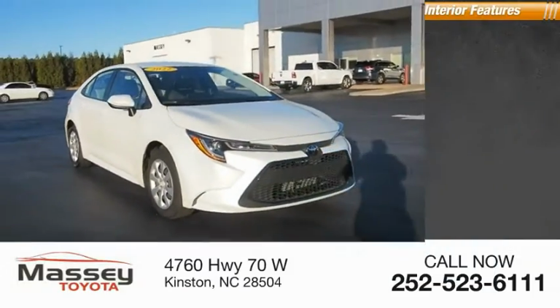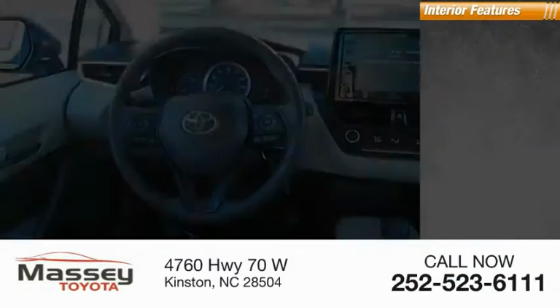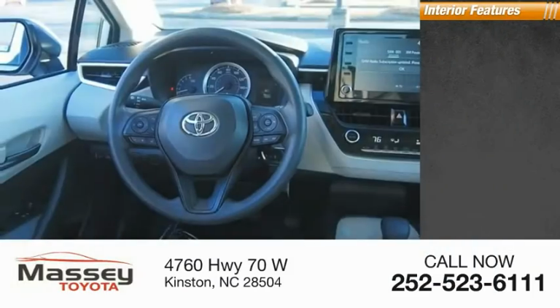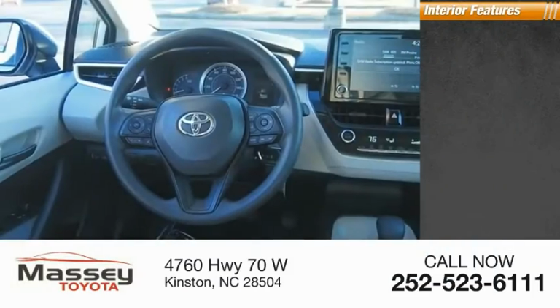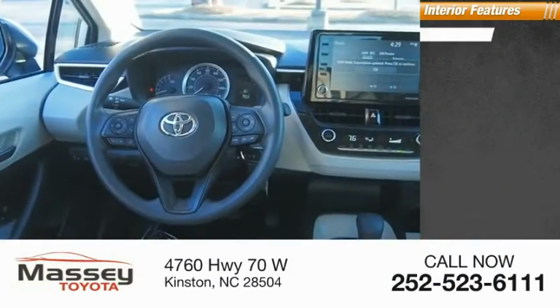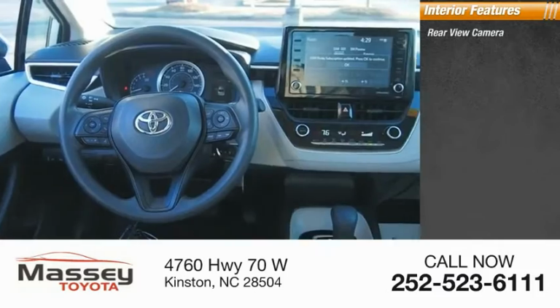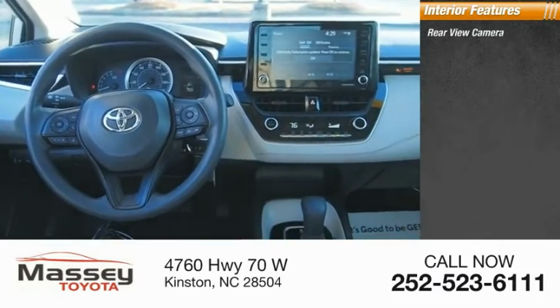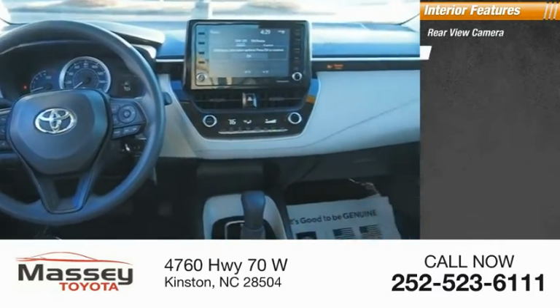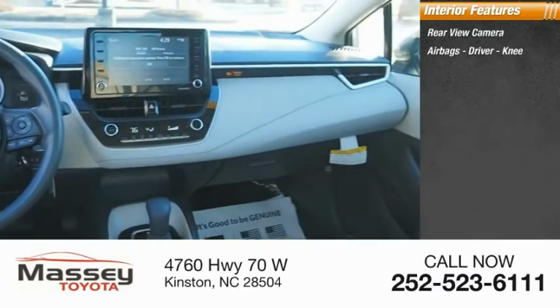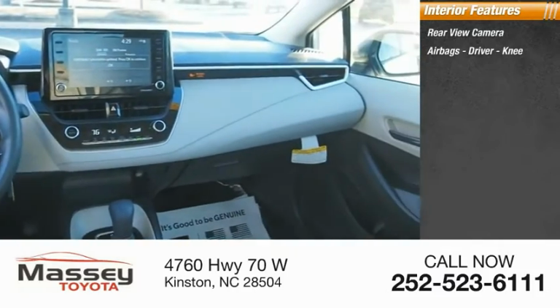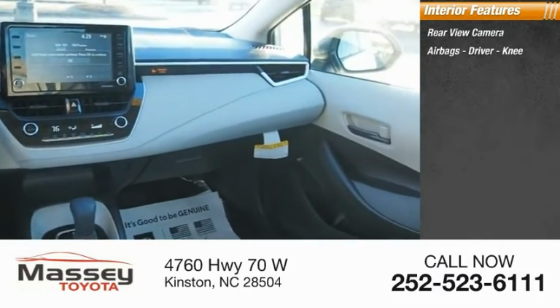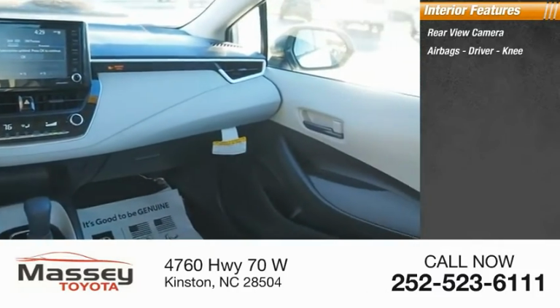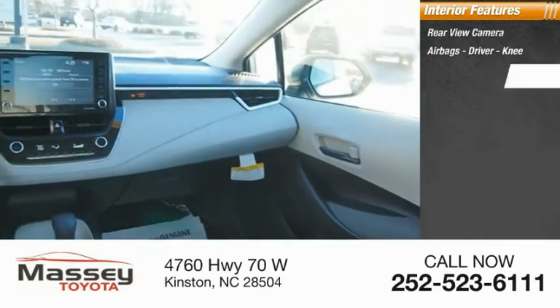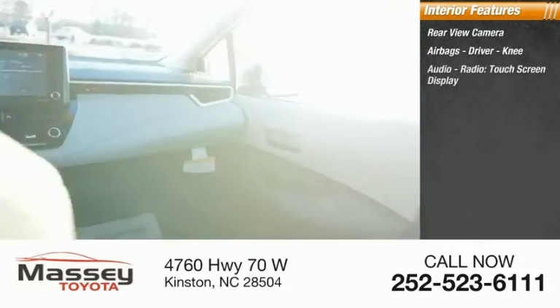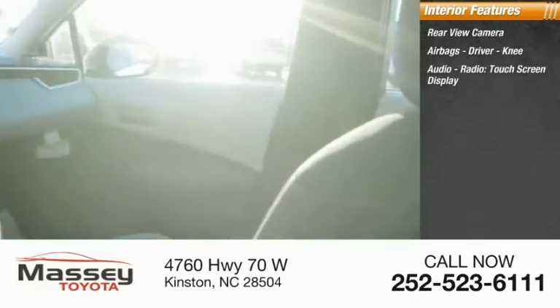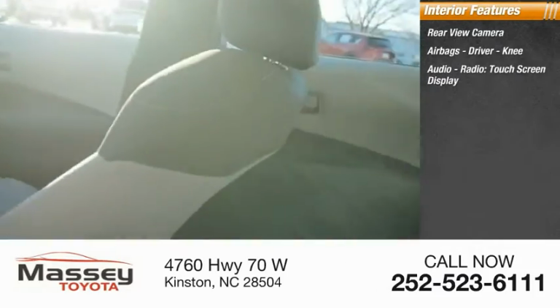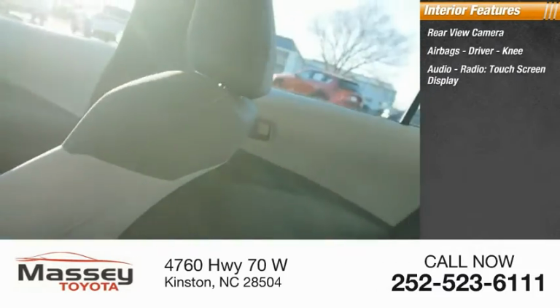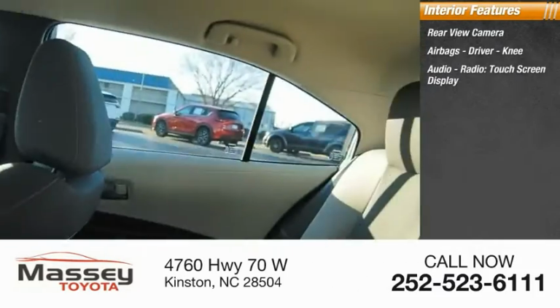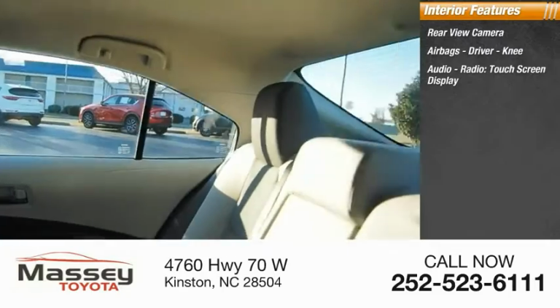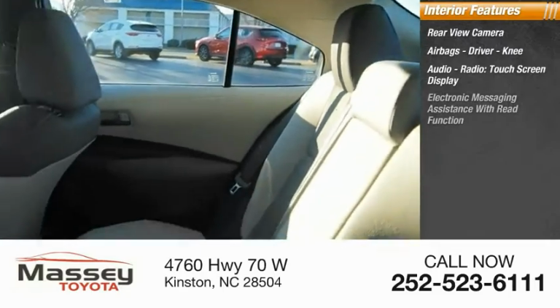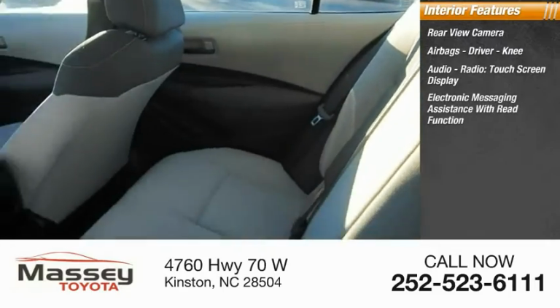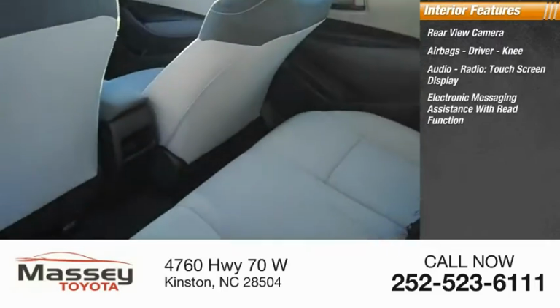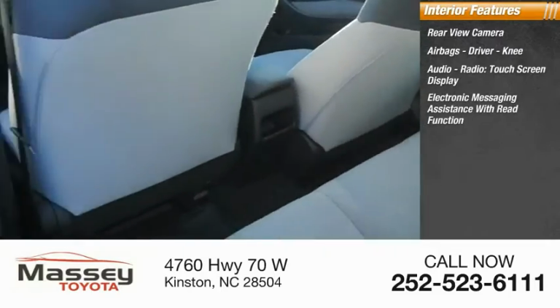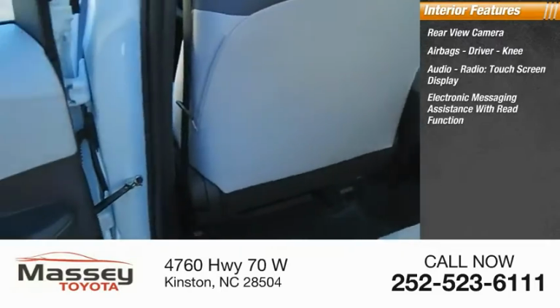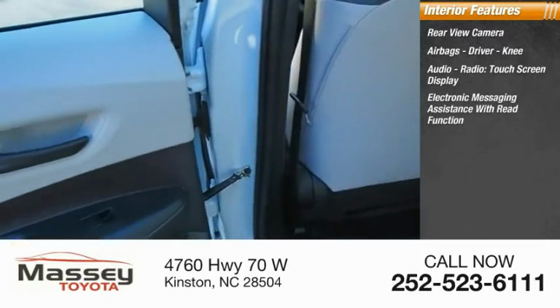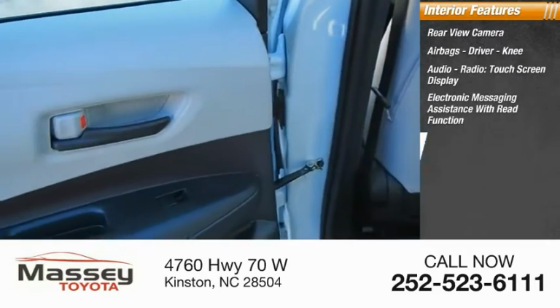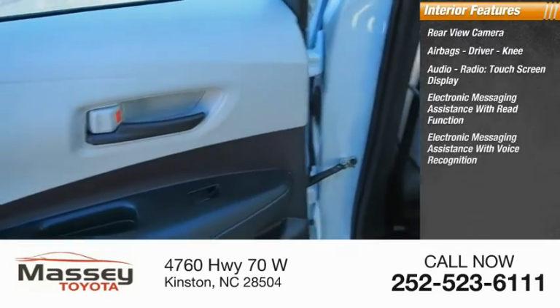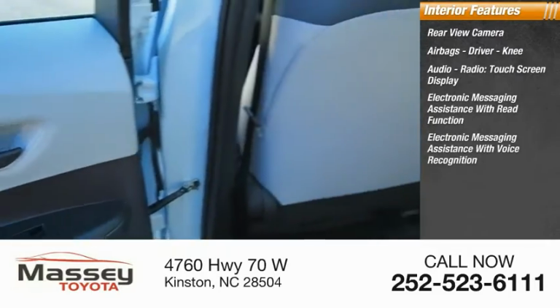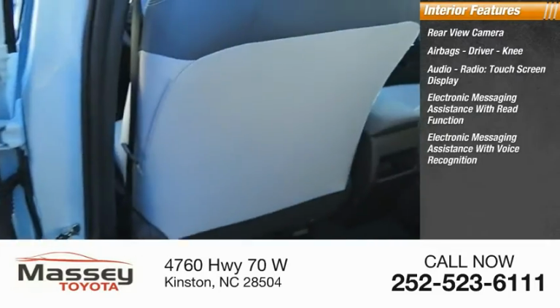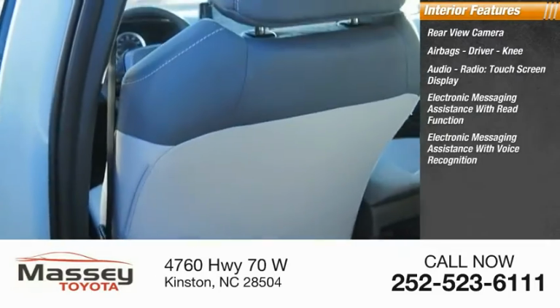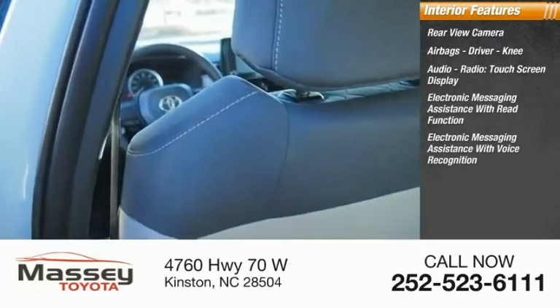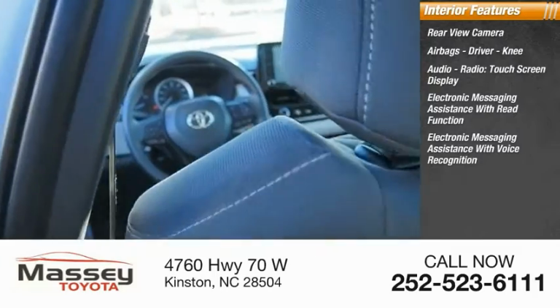Inside you'll find a rear view camera, airbags — driver and knee — audio radio, touchscreen display, electronic messaging assistance with read function, and electronic messaging assistance with voice recognition.